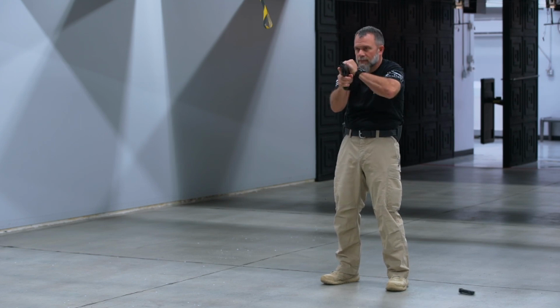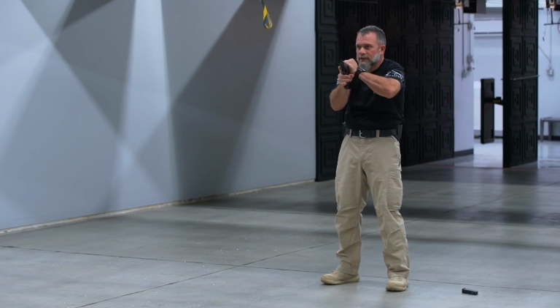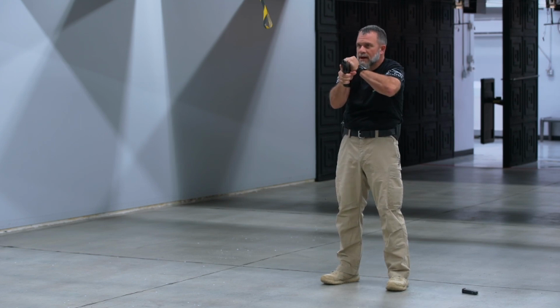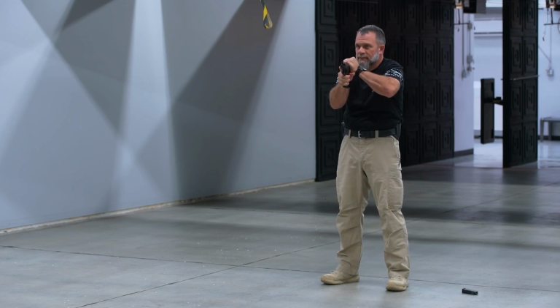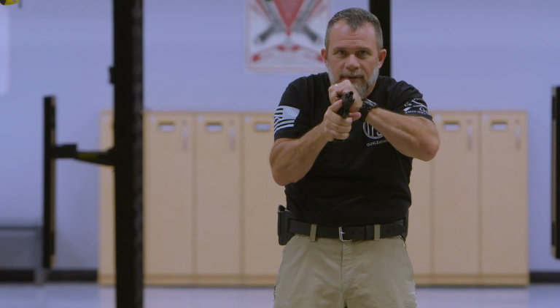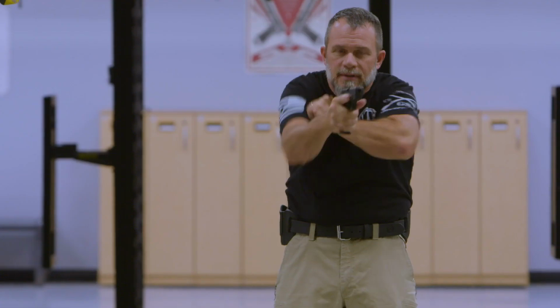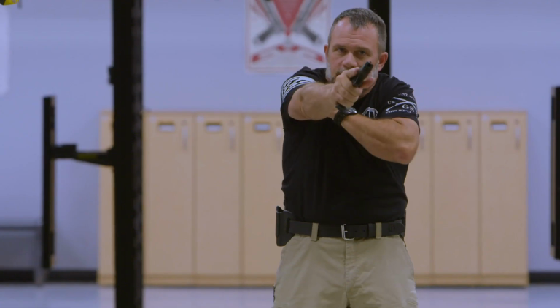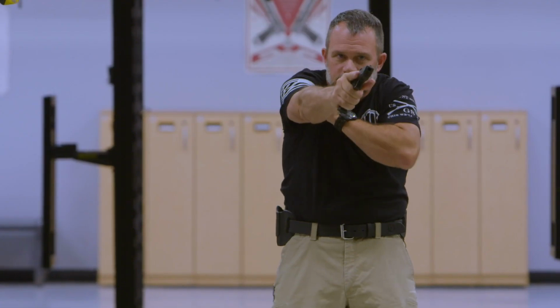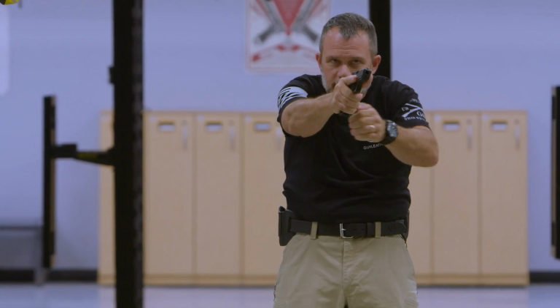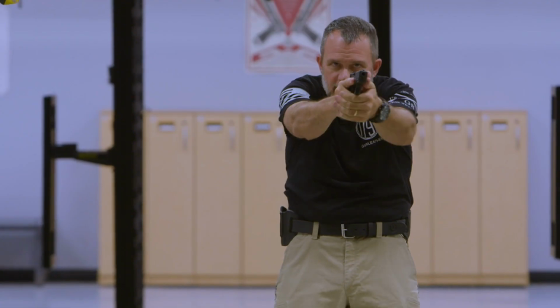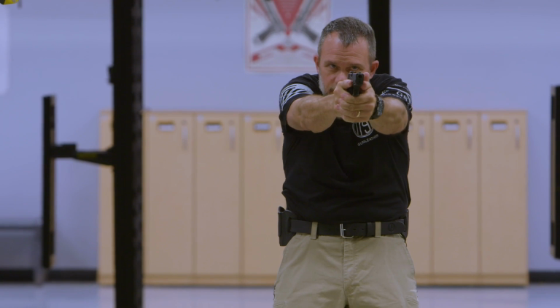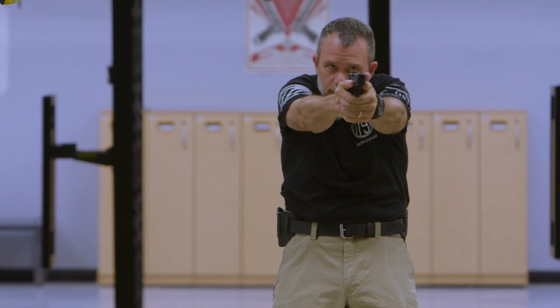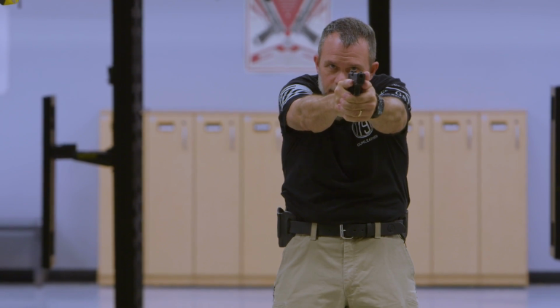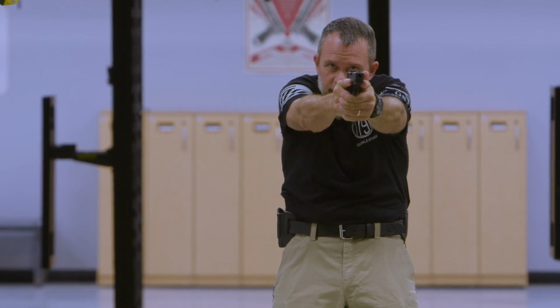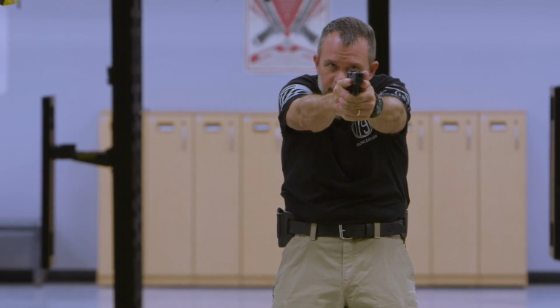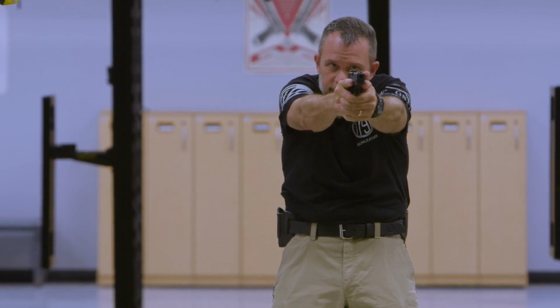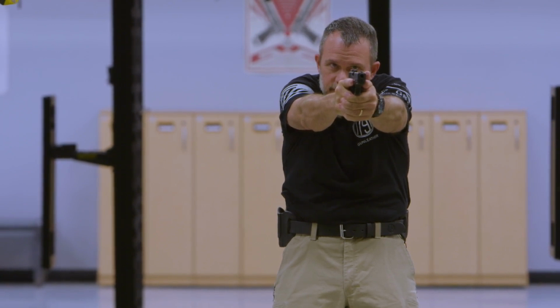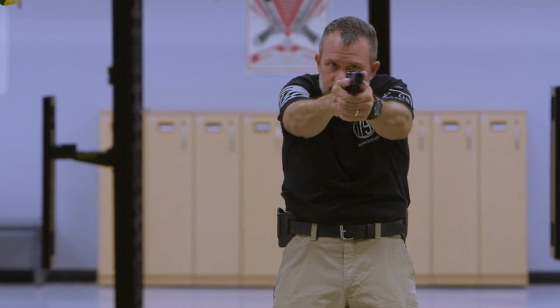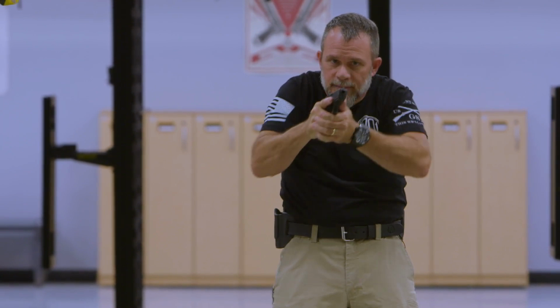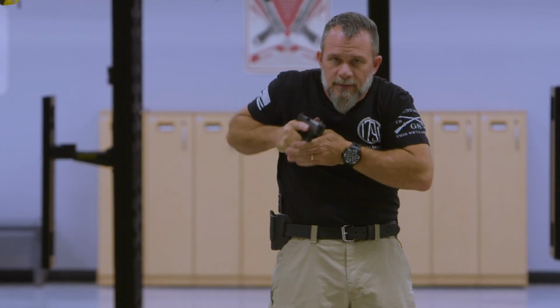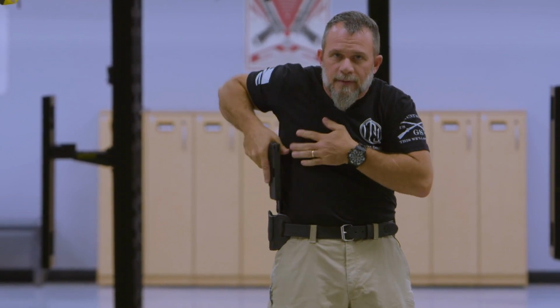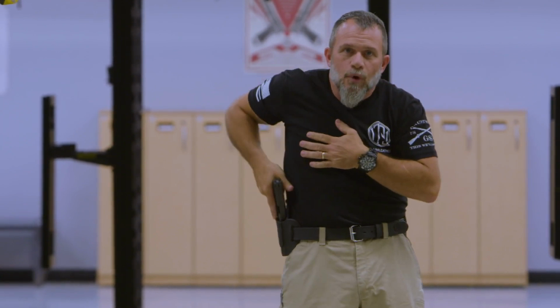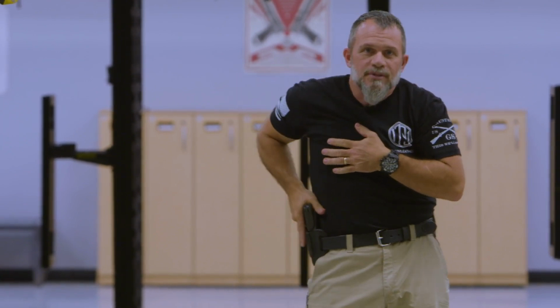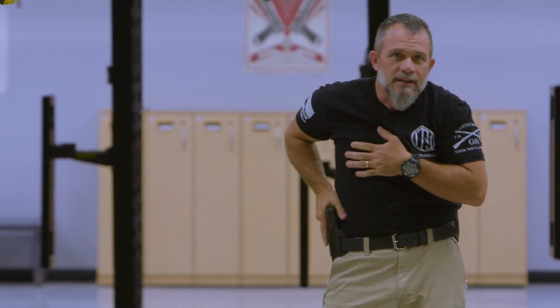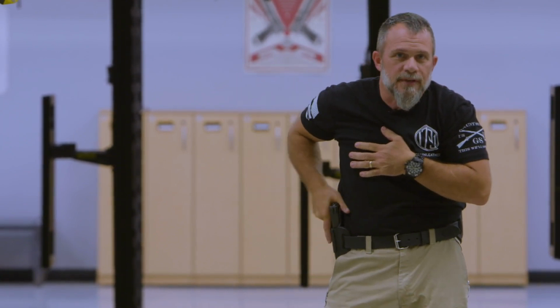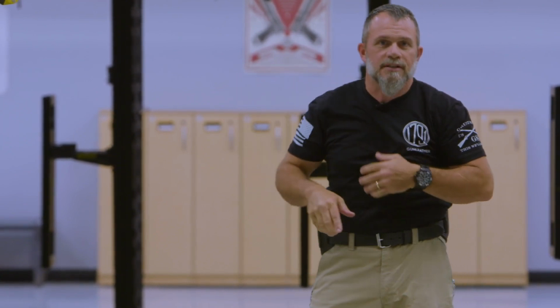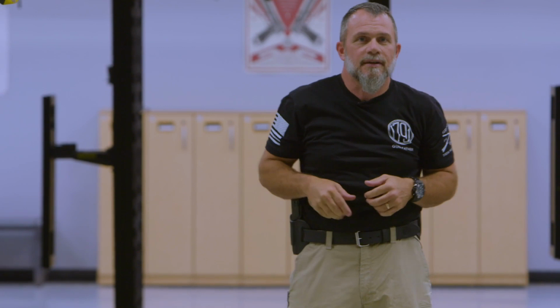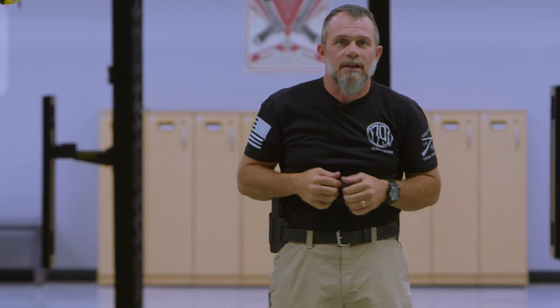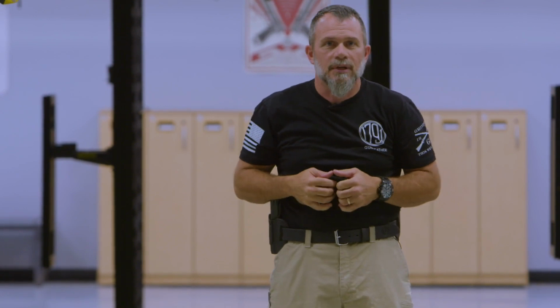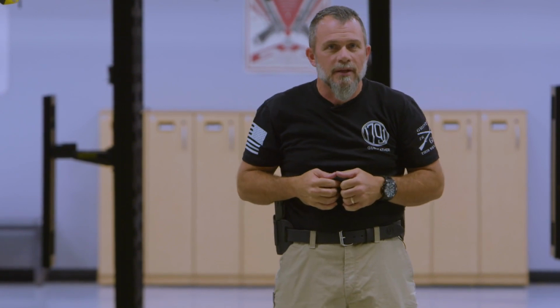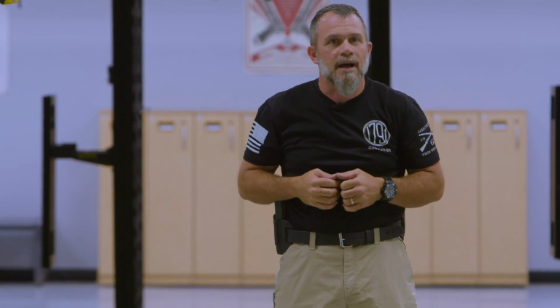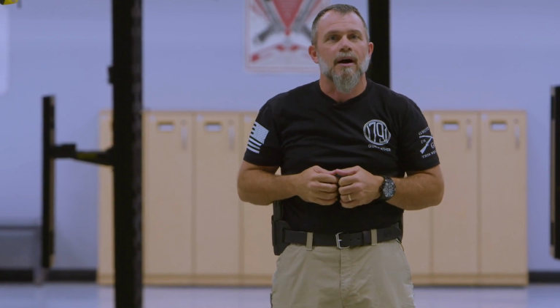Come over the top, slide to the back, and you're all loaded up and back into the fight. For more tips like this, visit us at 1791gunleather.com.